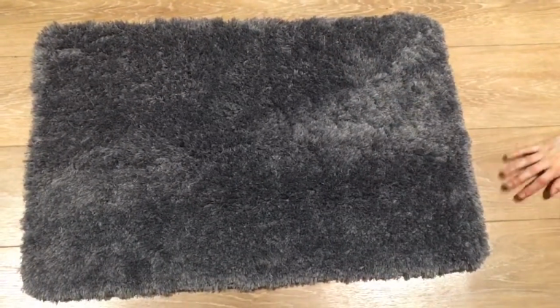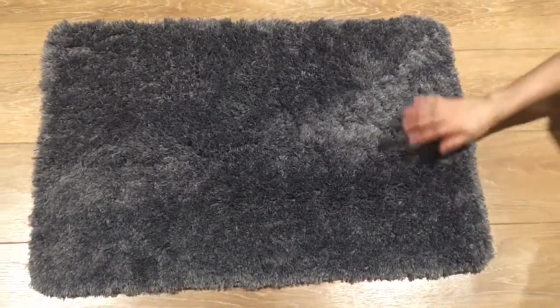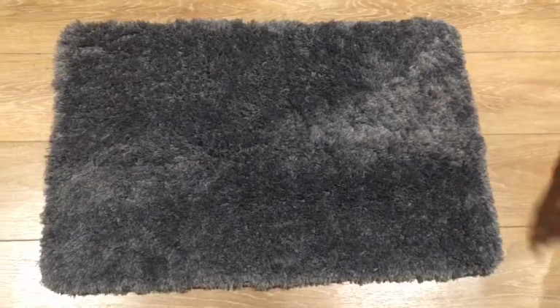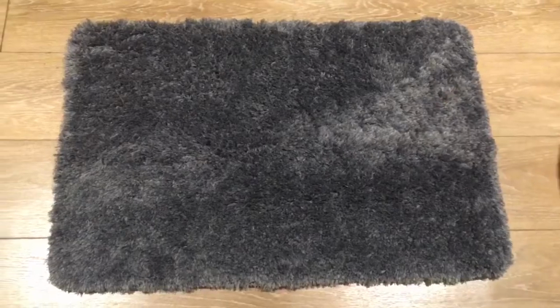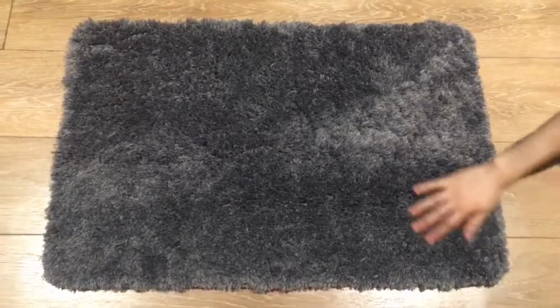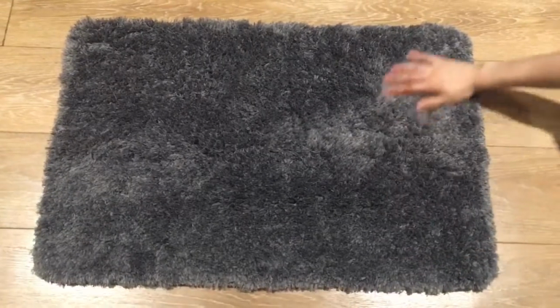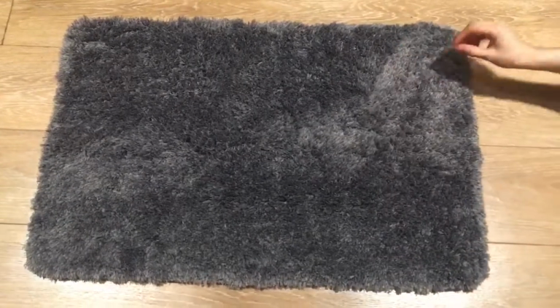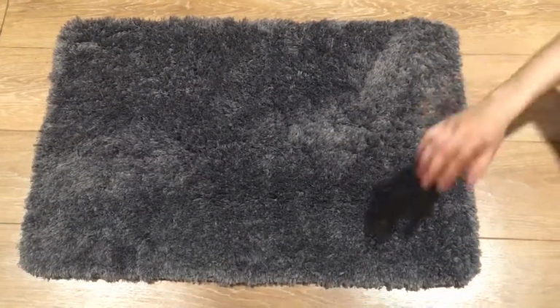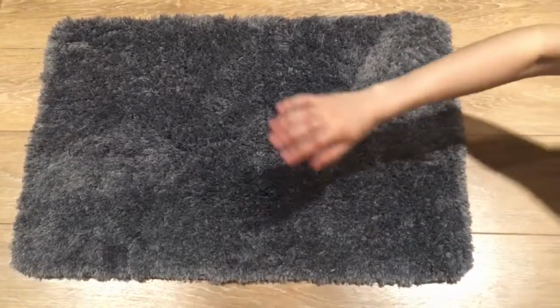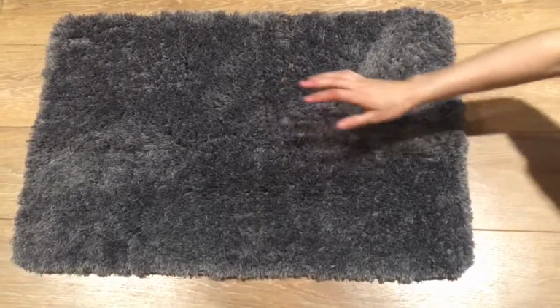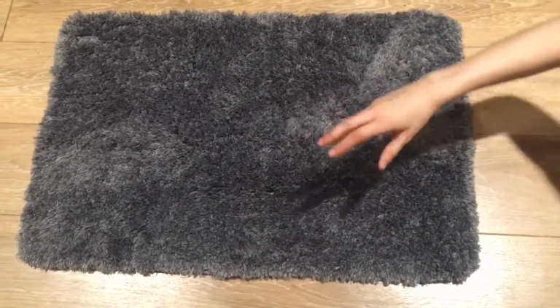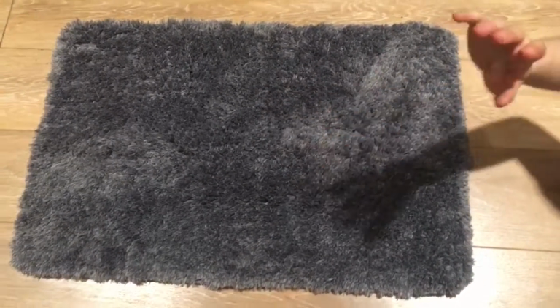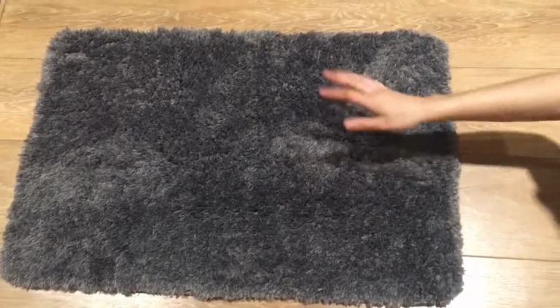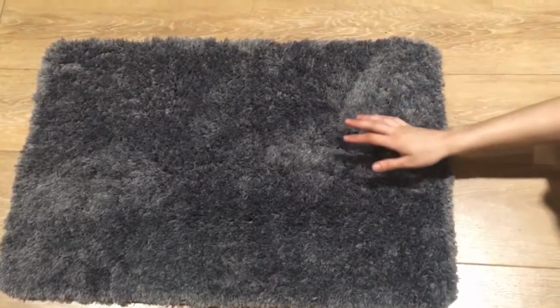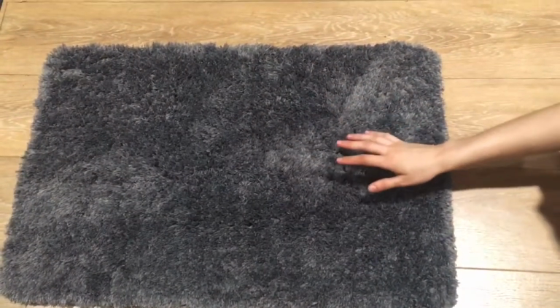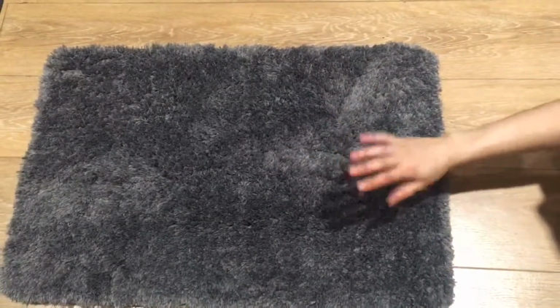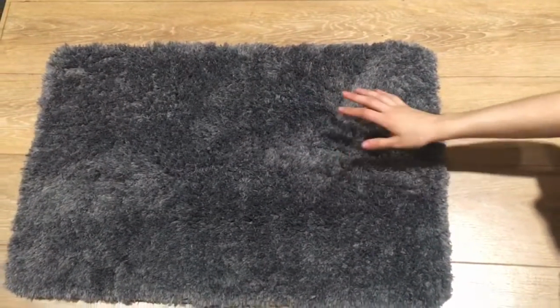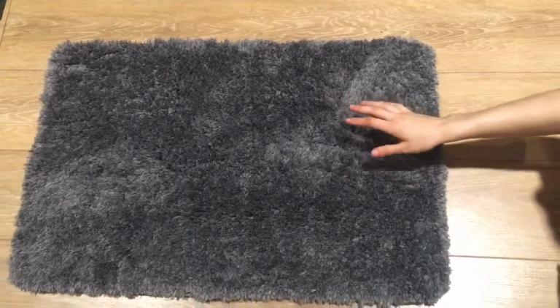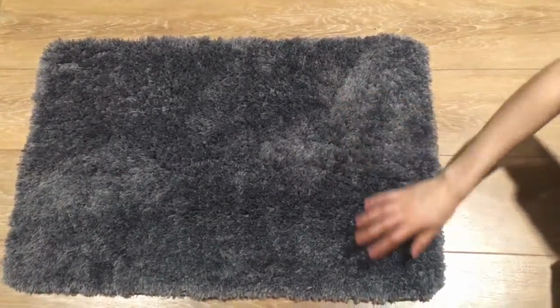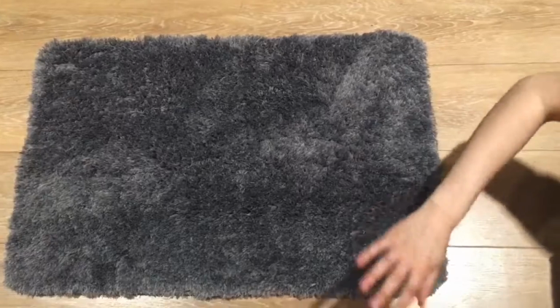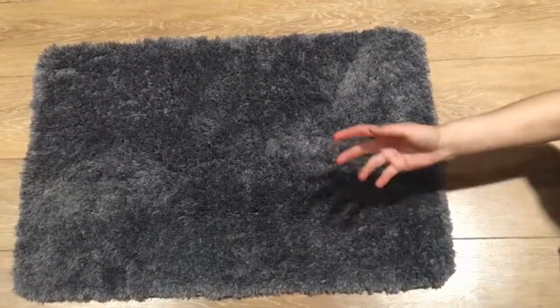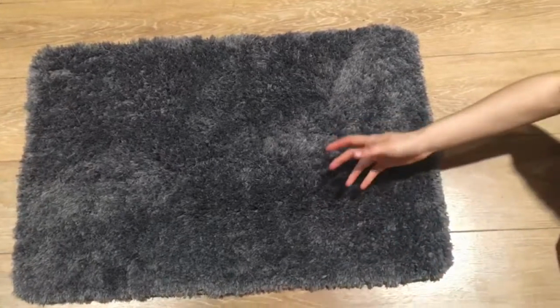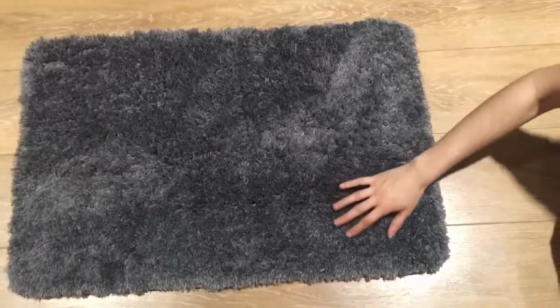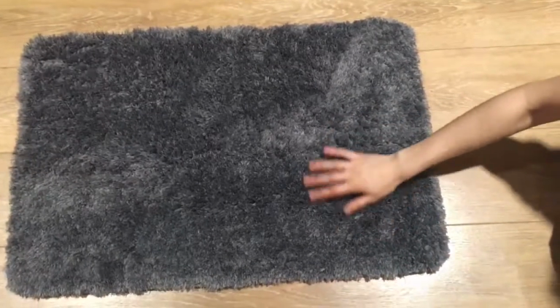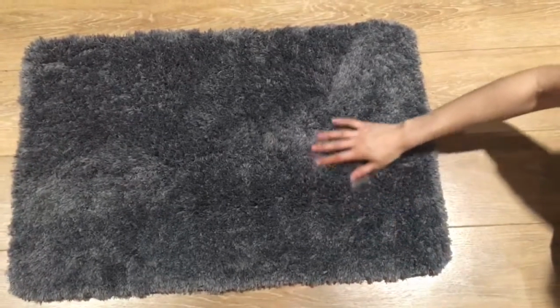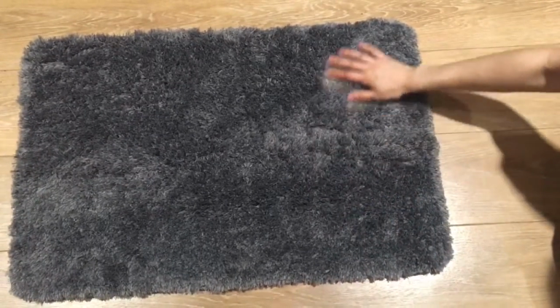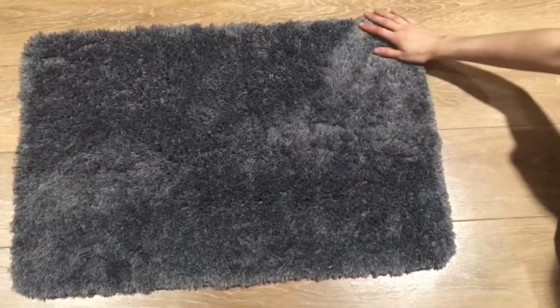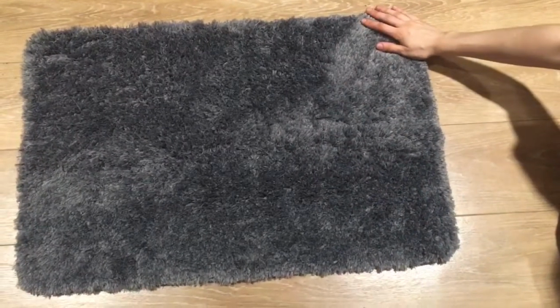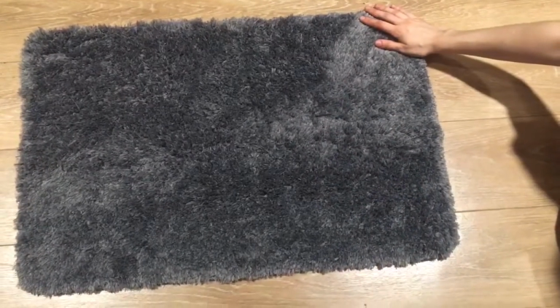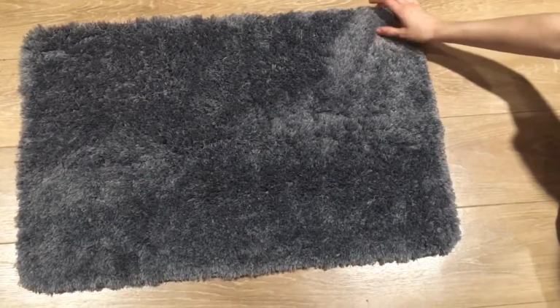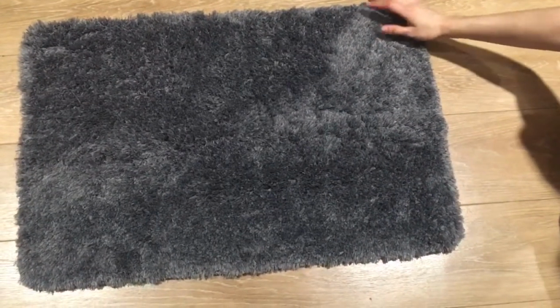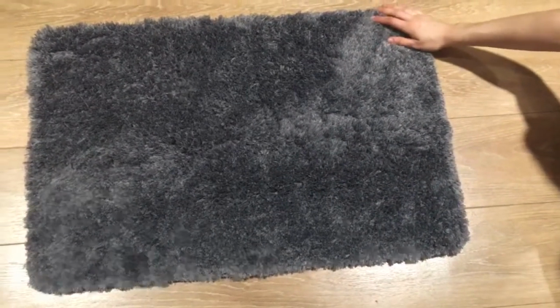Really nice, soft, wonderful material. I really love this rug. Beautiful color — works wonderfully with my bathroom. You can also get it in other colors.